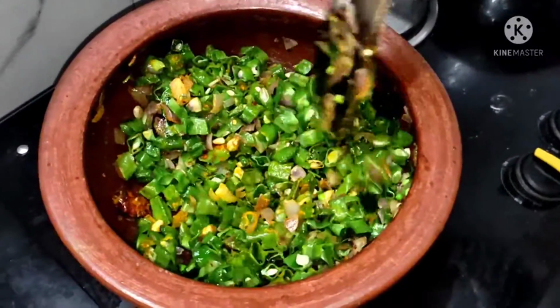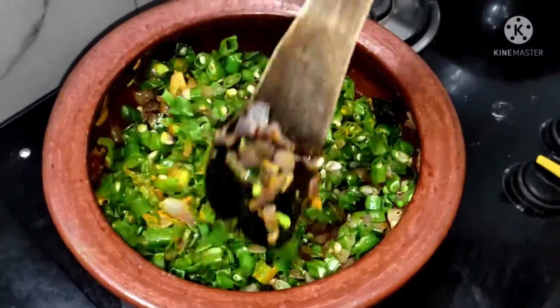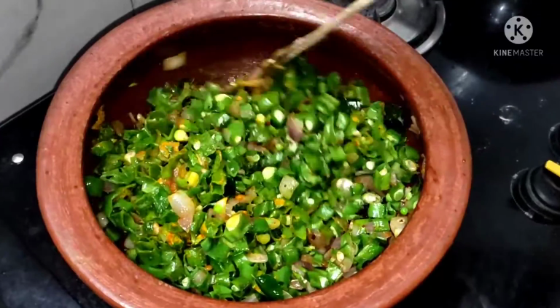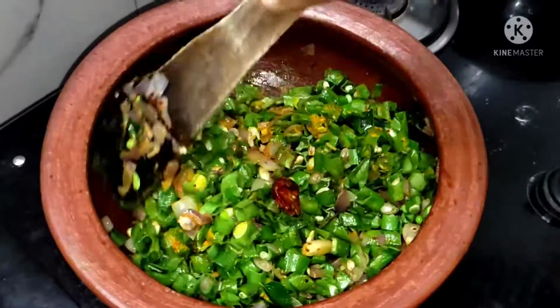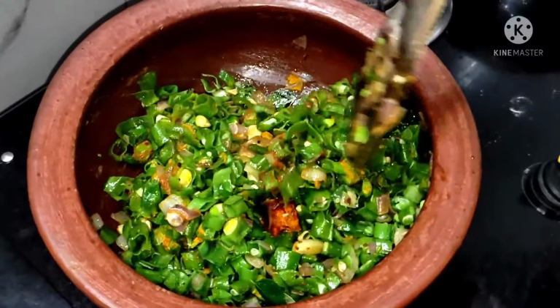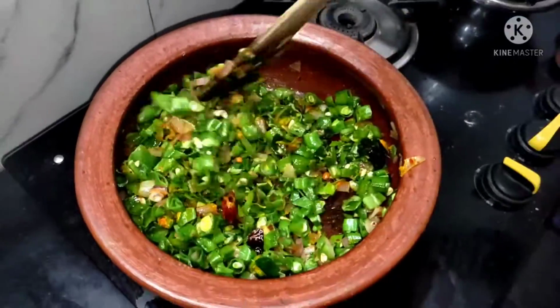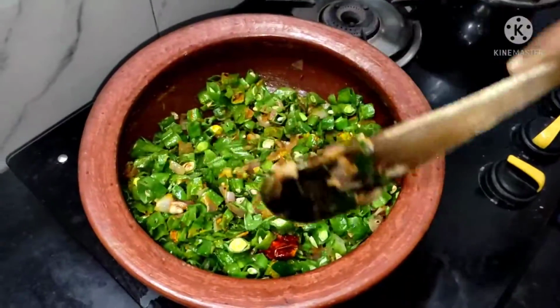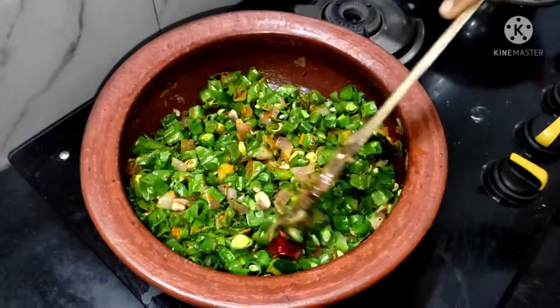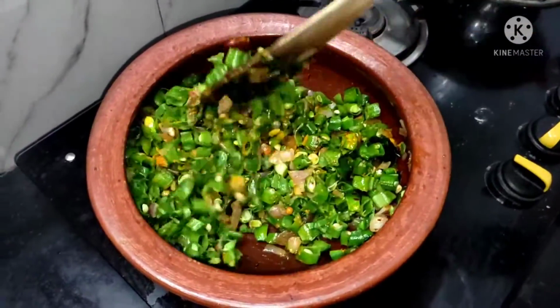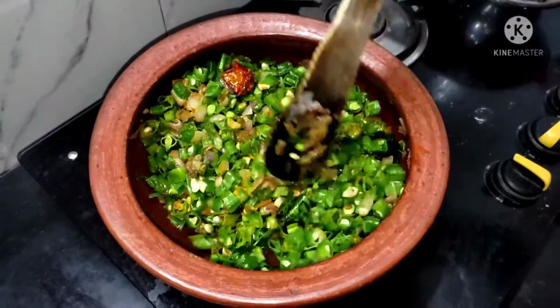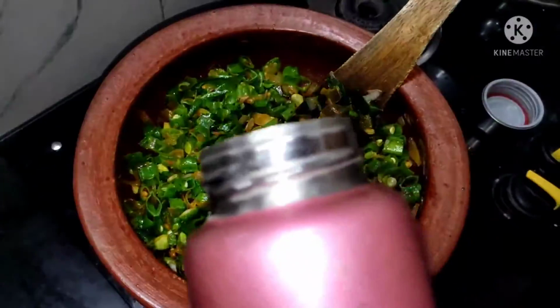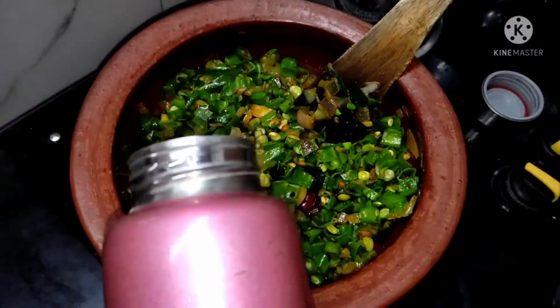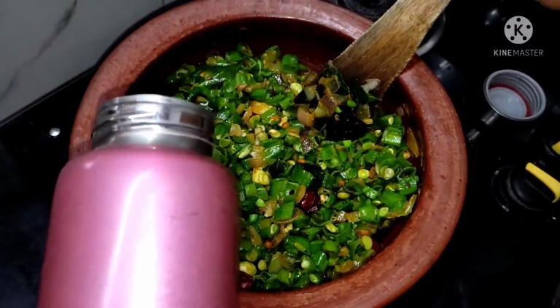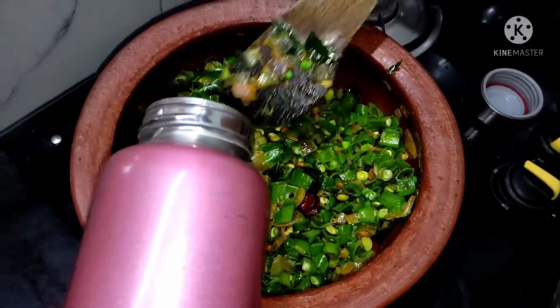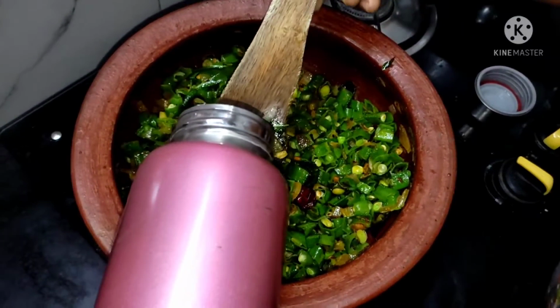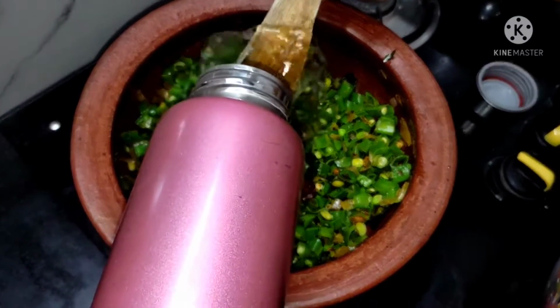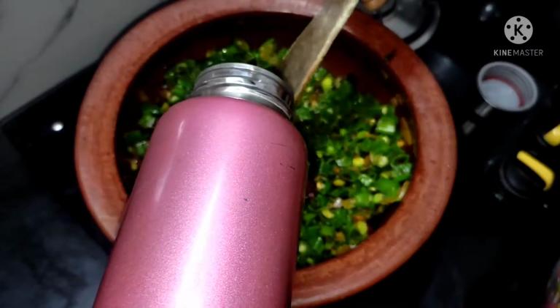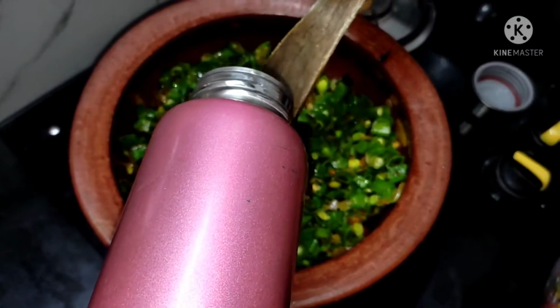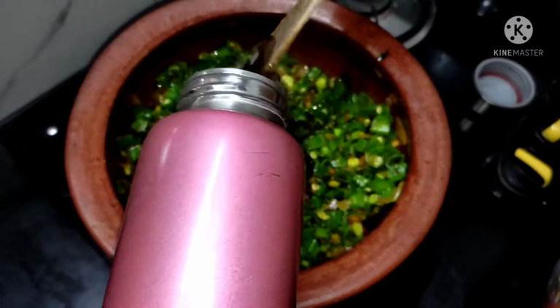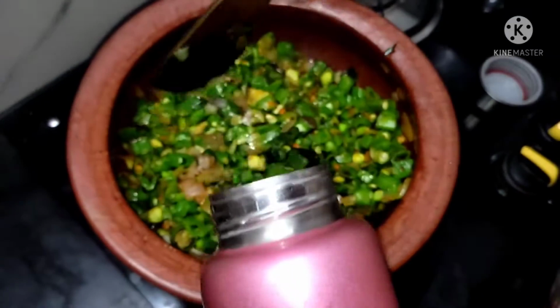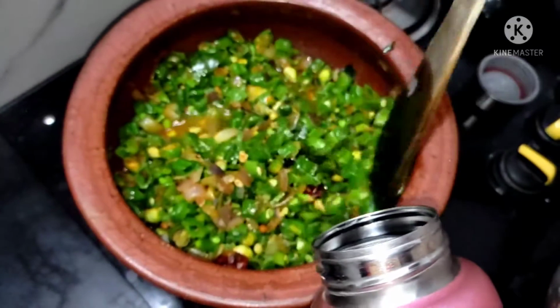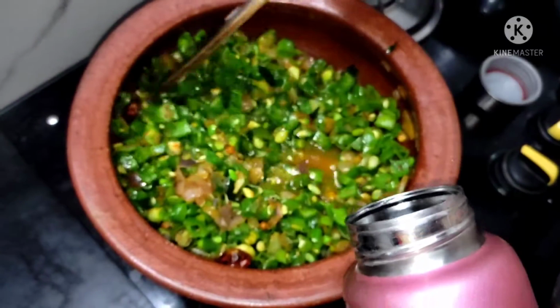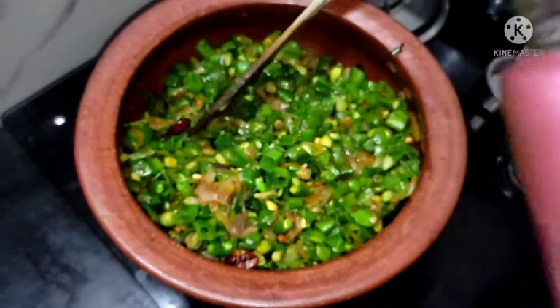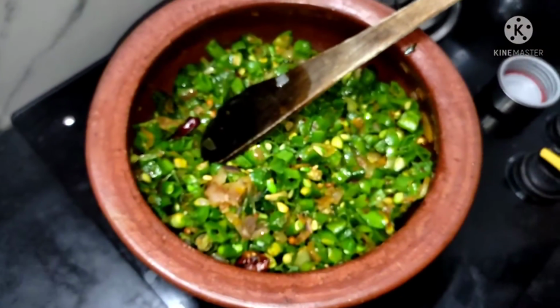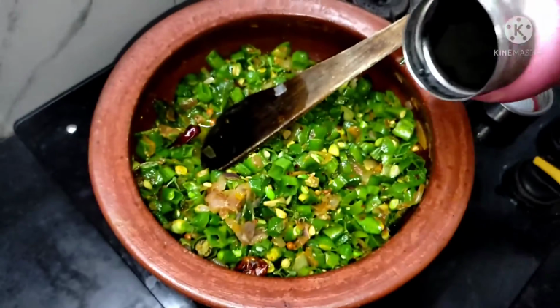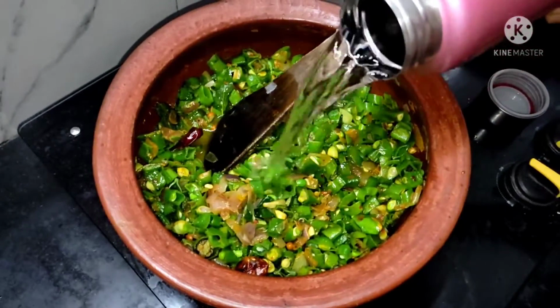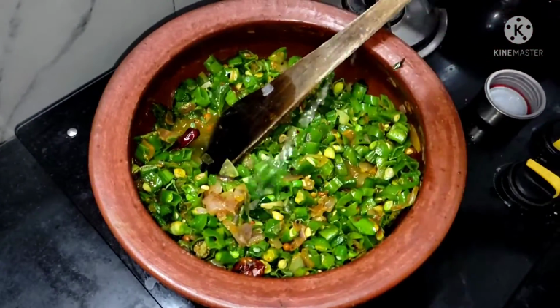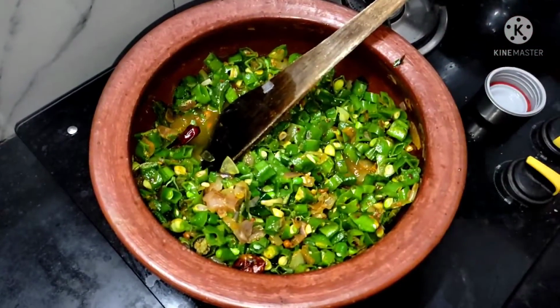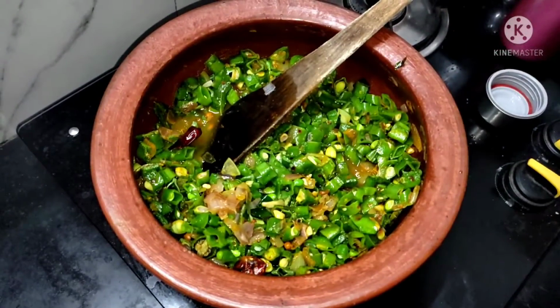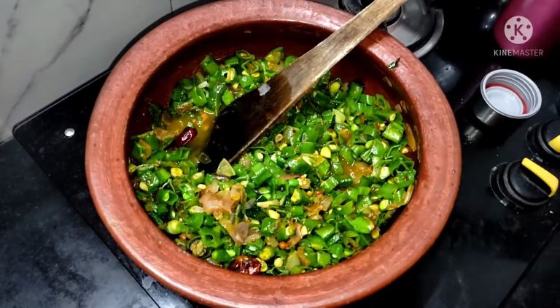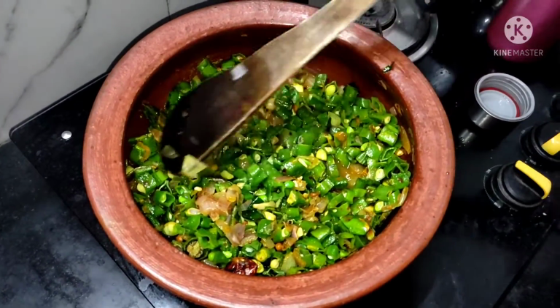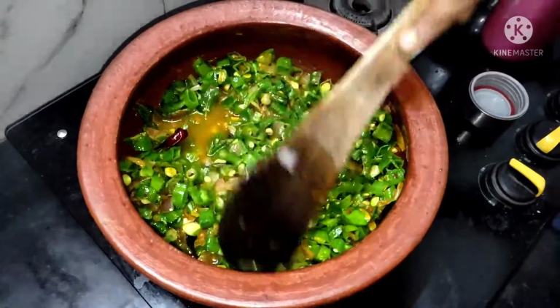If you keep the meal with it, you will need to cook it a little bit. Then you will cook it a bit. You will need to cook the meal with your meal.